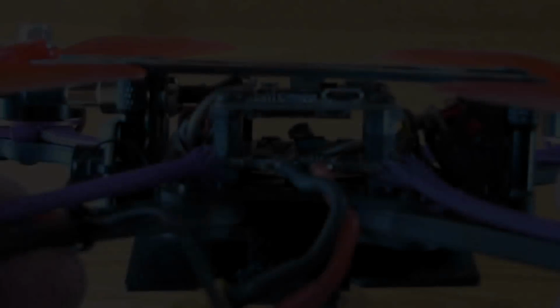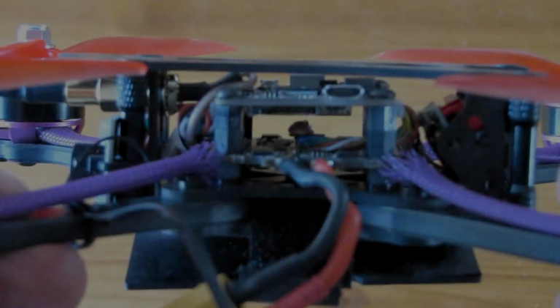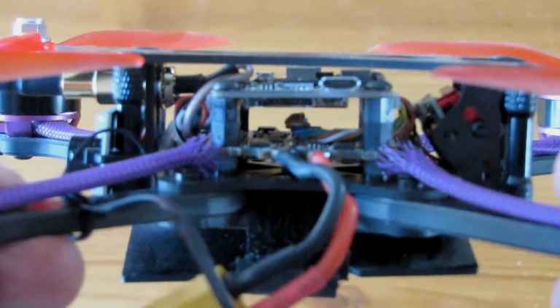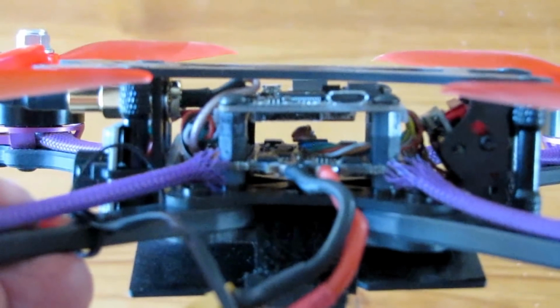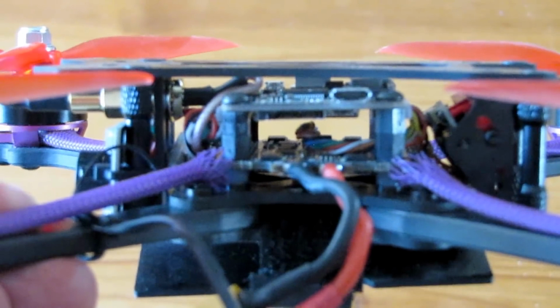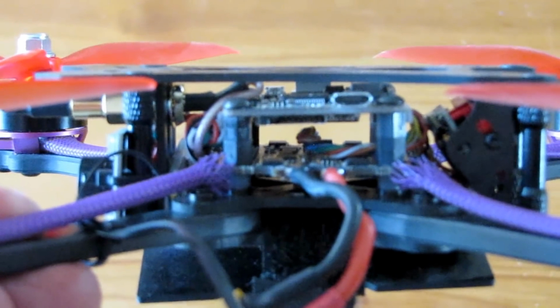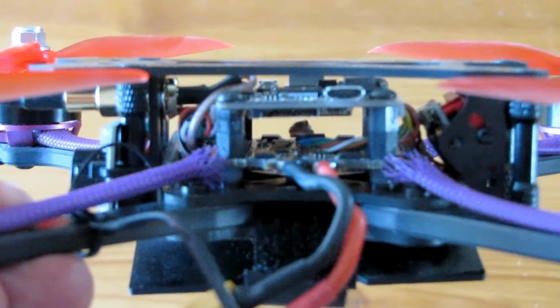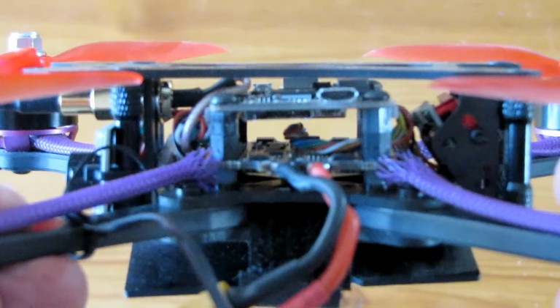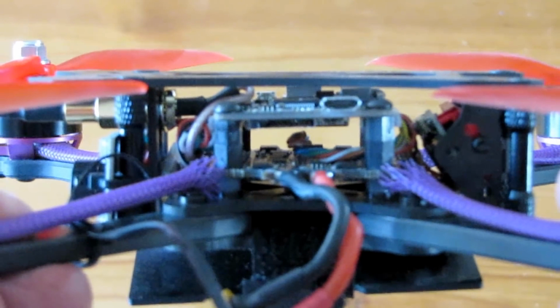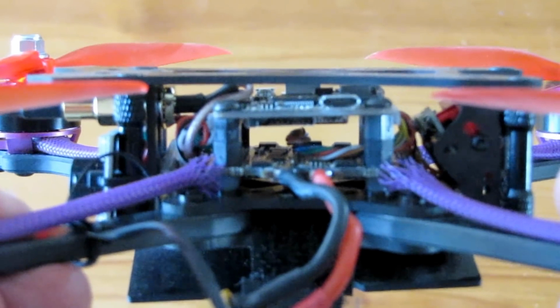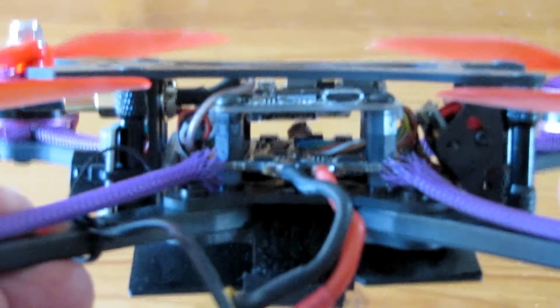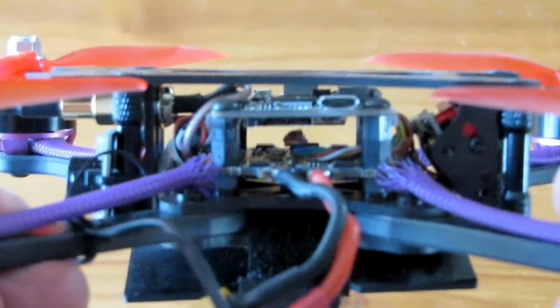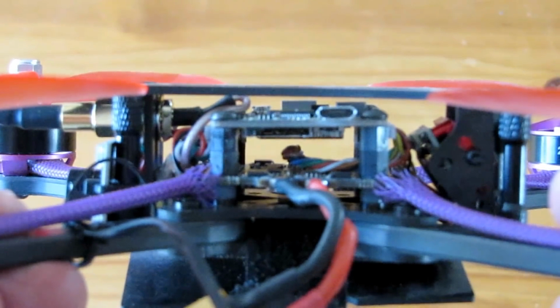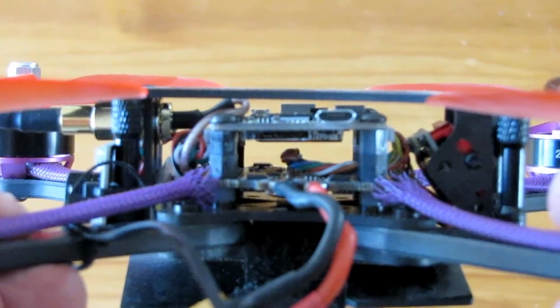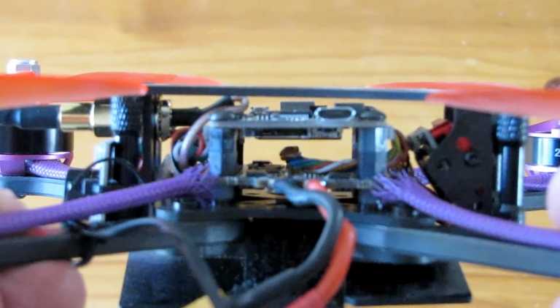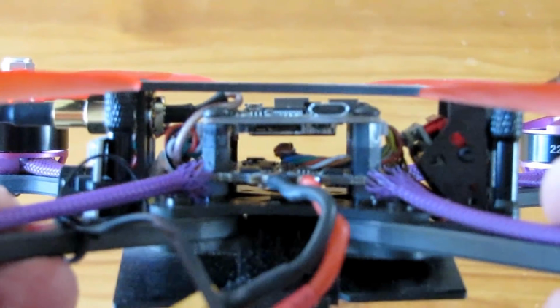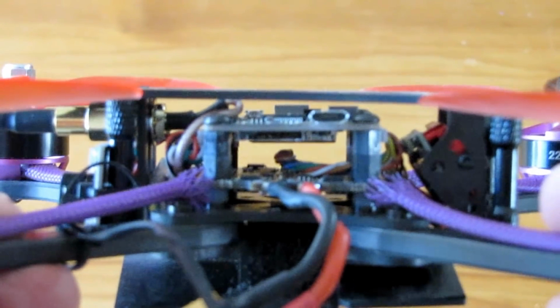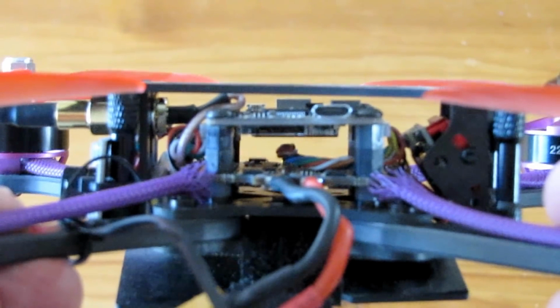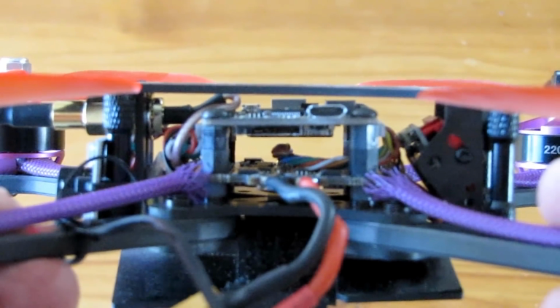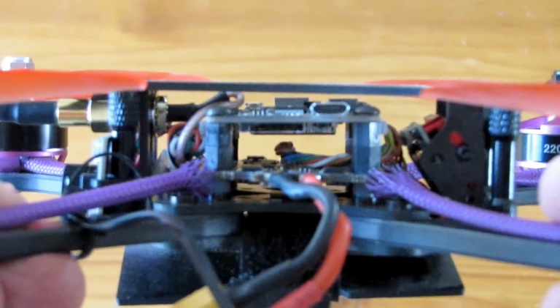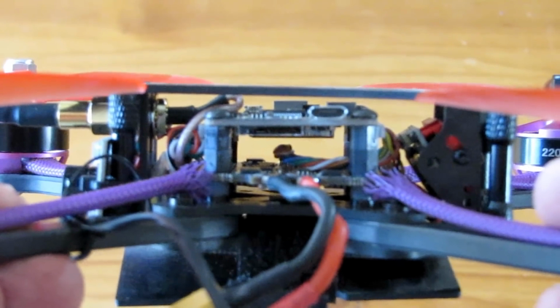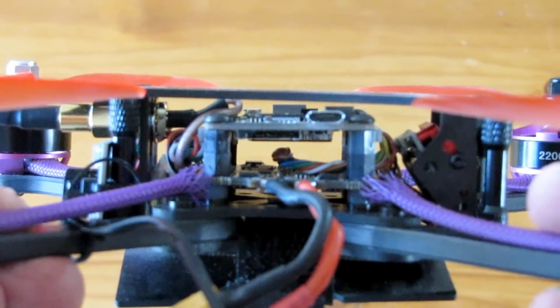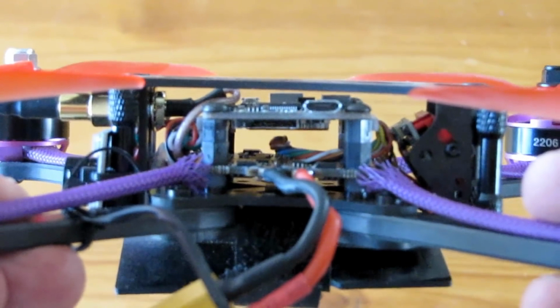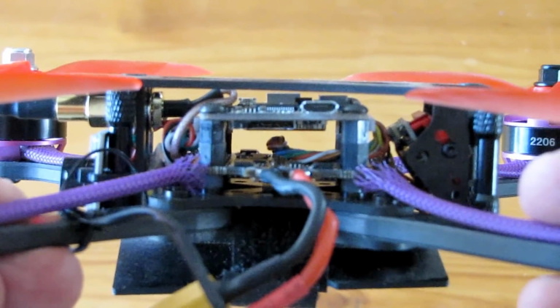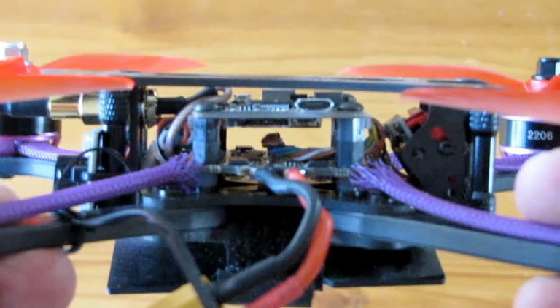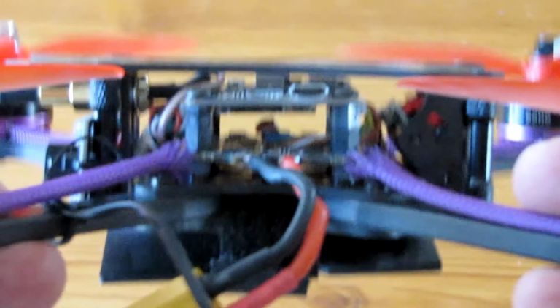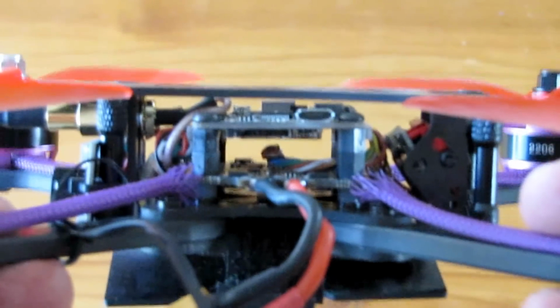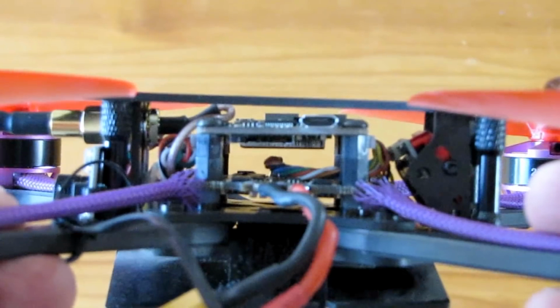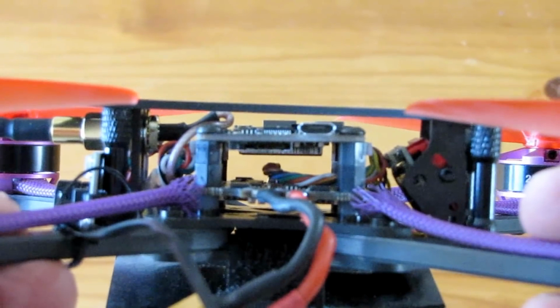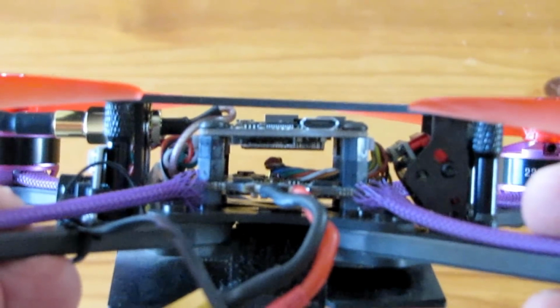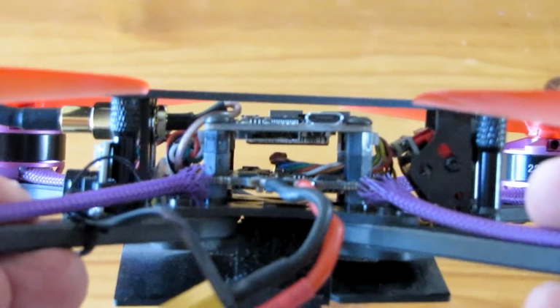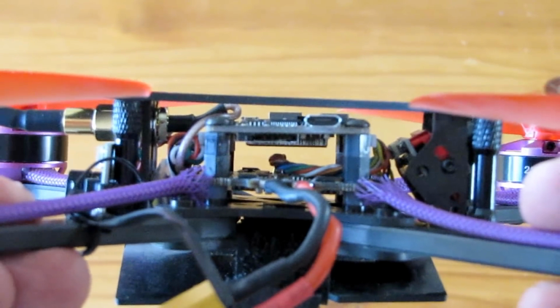Good morning, QuietCopter101. Before we get into the flight demonstration, I wanted to show you something real quick. Again, this is the Bind and Fly version of the Taro, and the Bind and Fly version comes fully assembled.